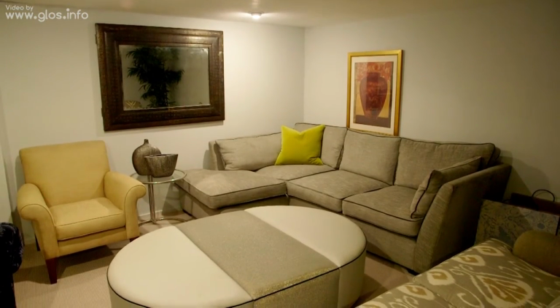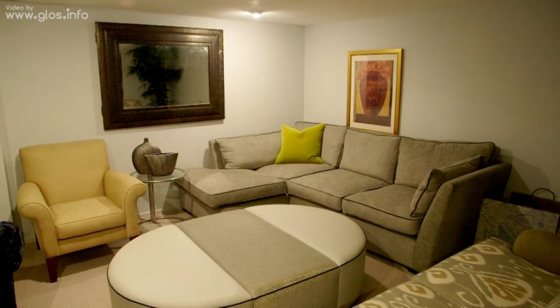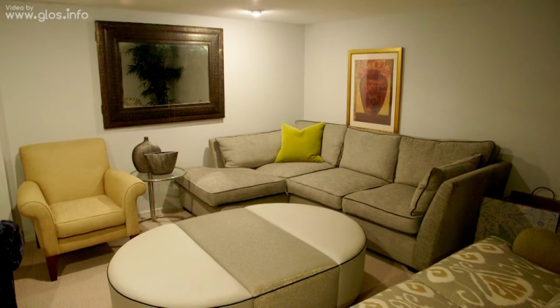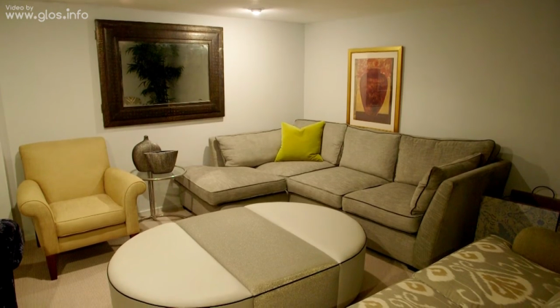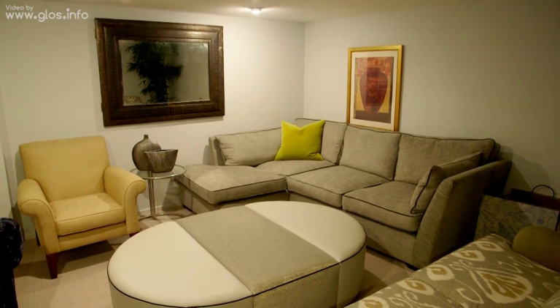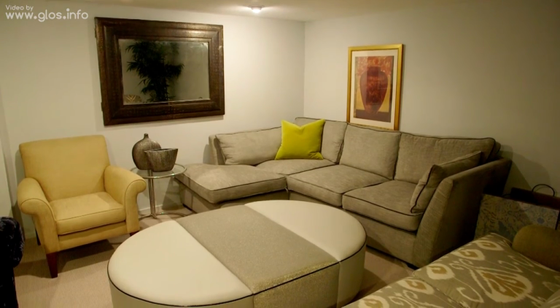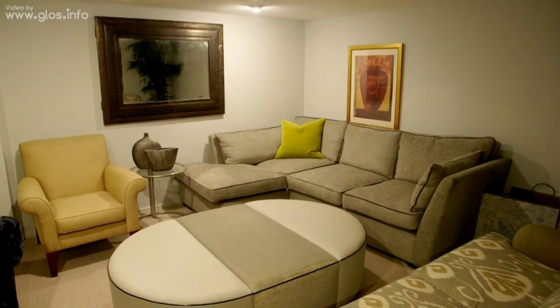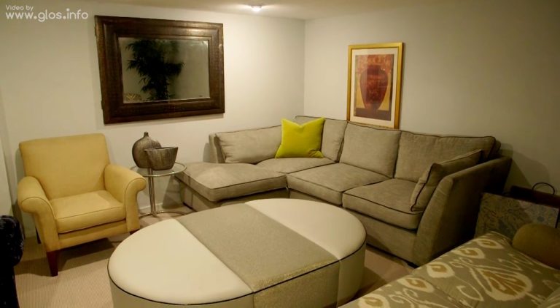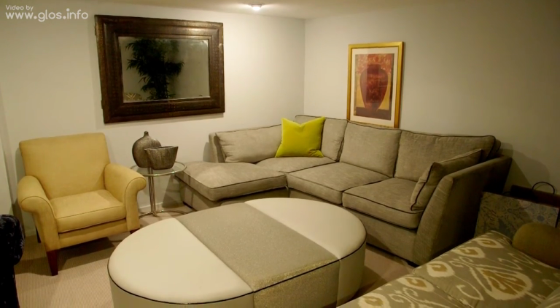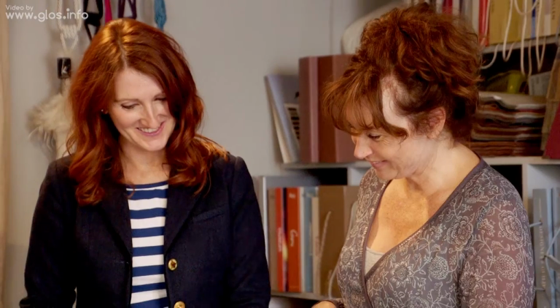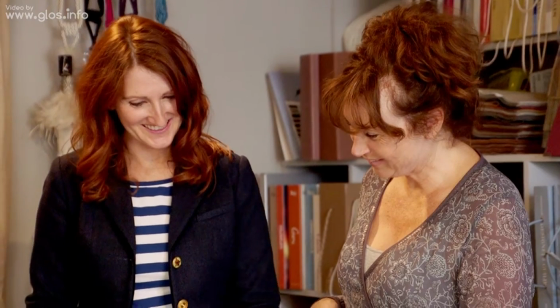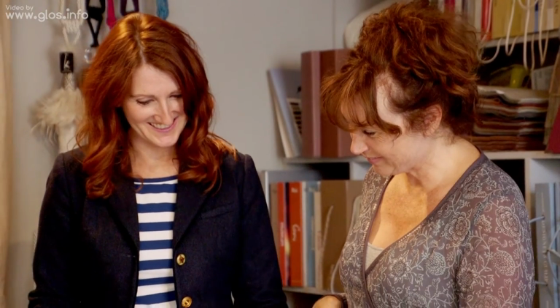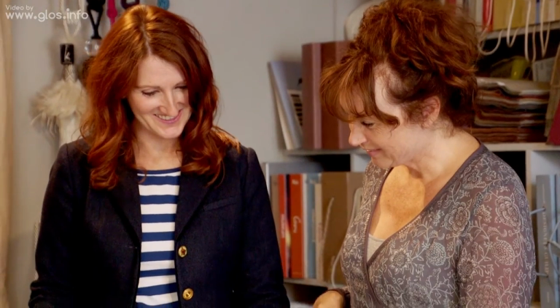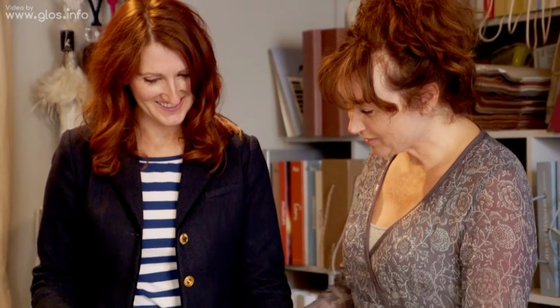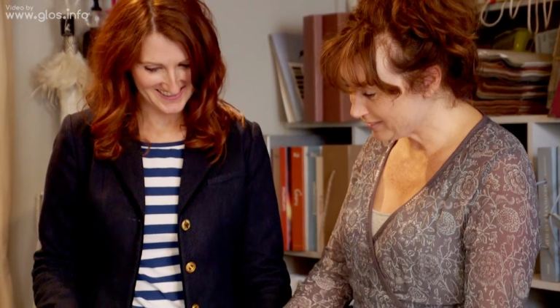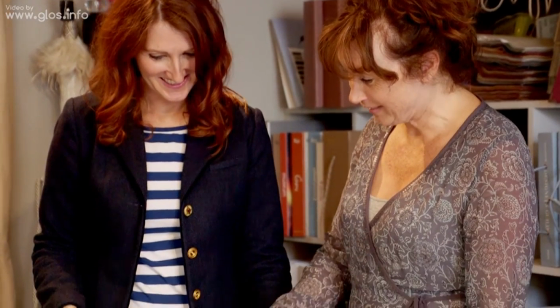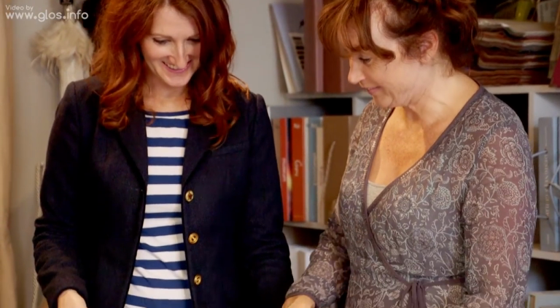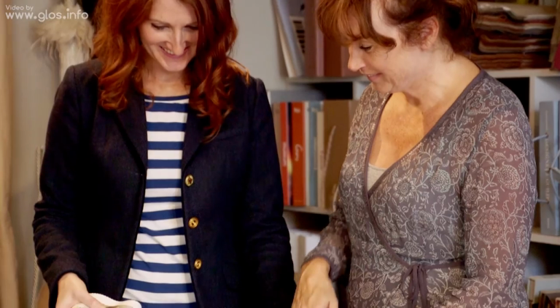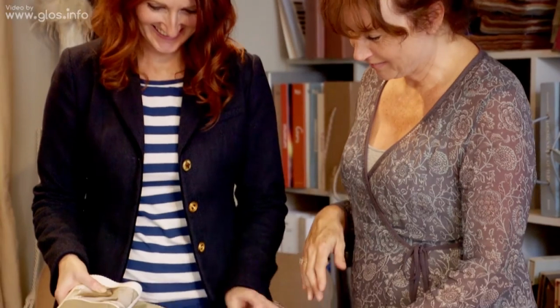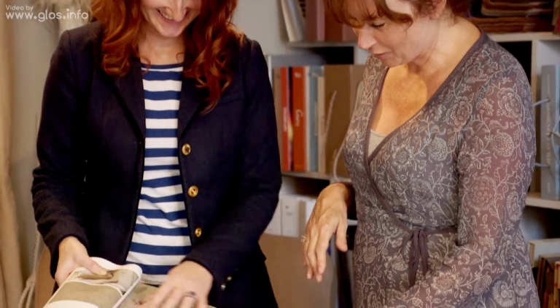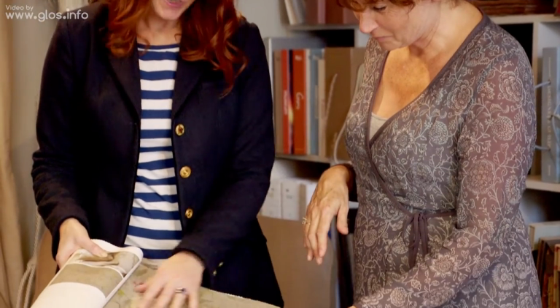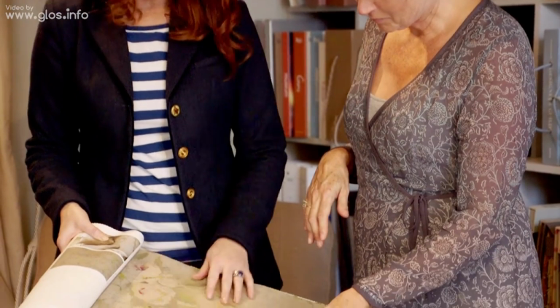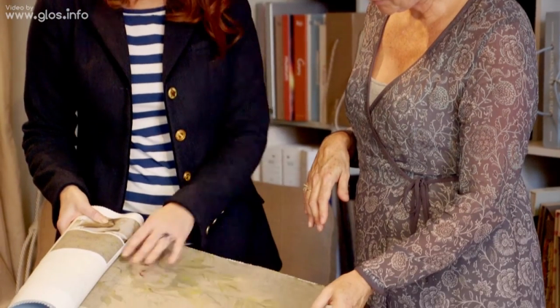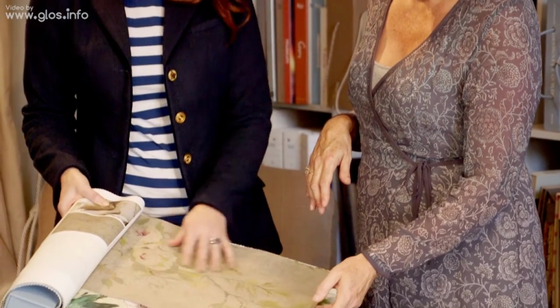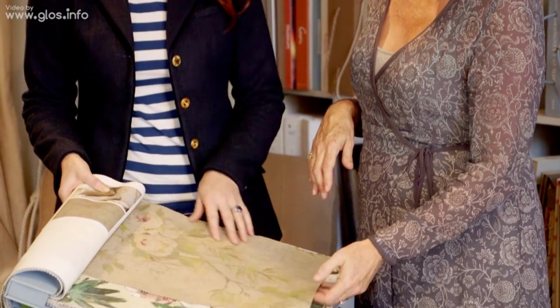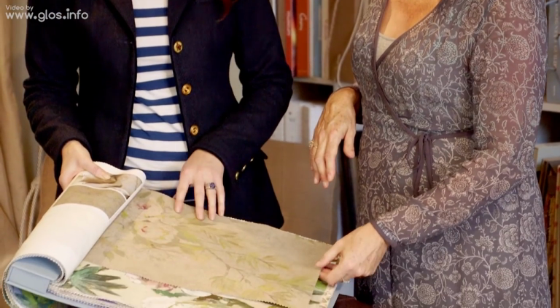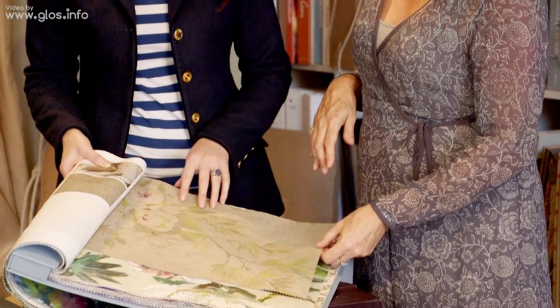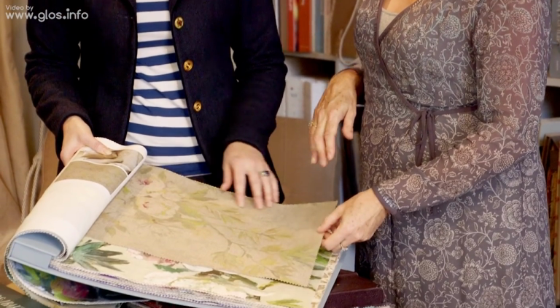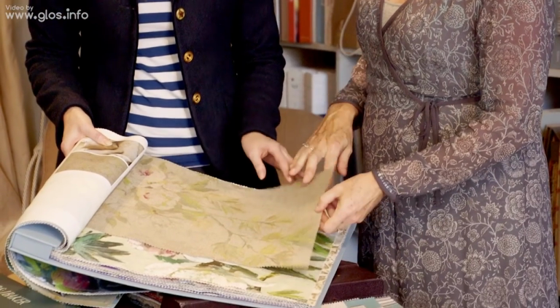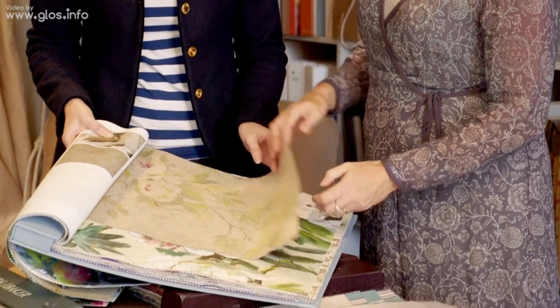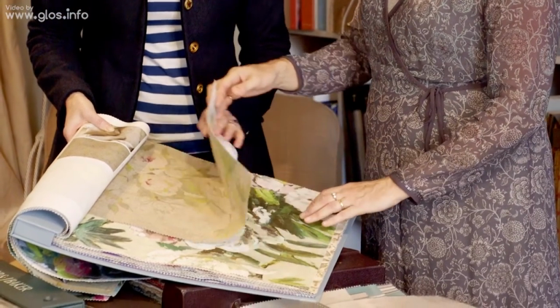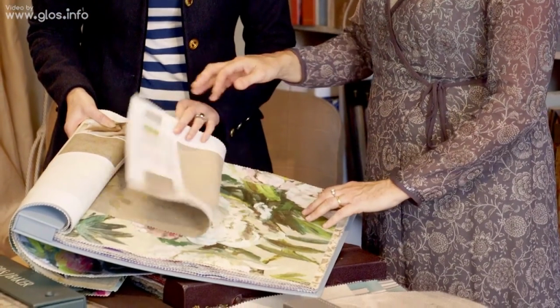For interior design, when they come into the shop we'll have a chat about what they think they might want, what colours they like. Then we'll look through some of the books and see what we can do for them.